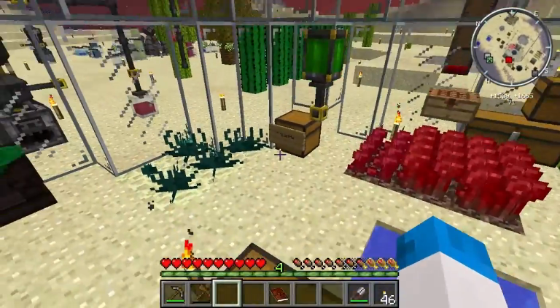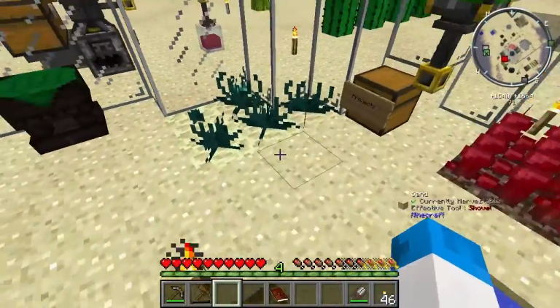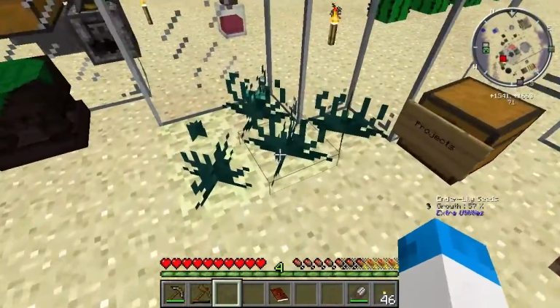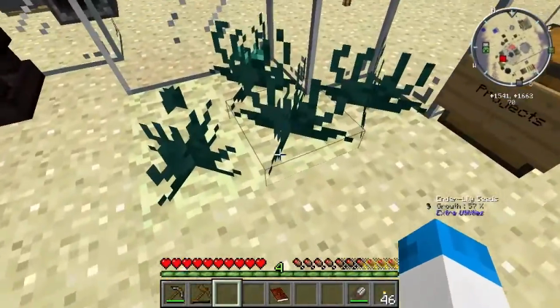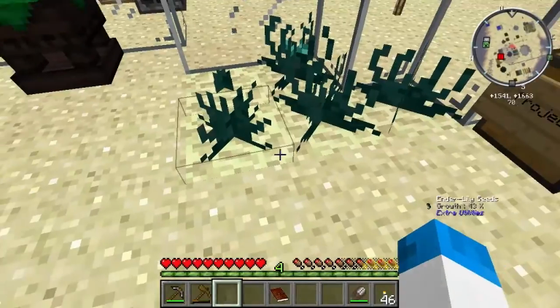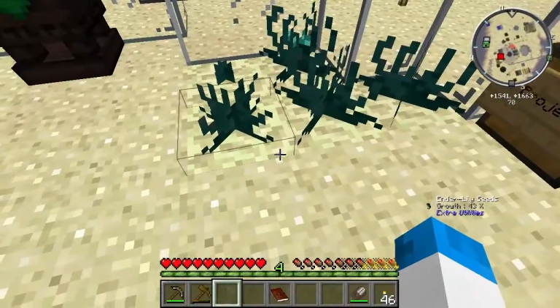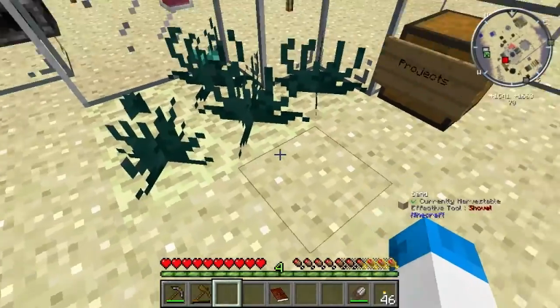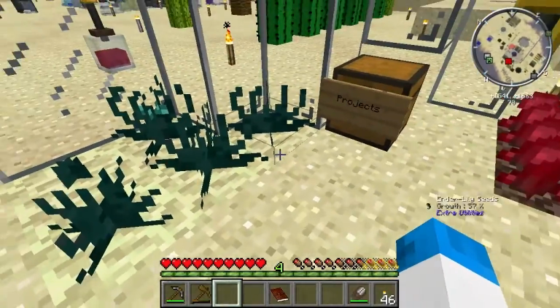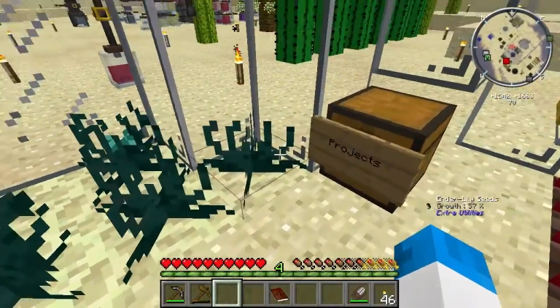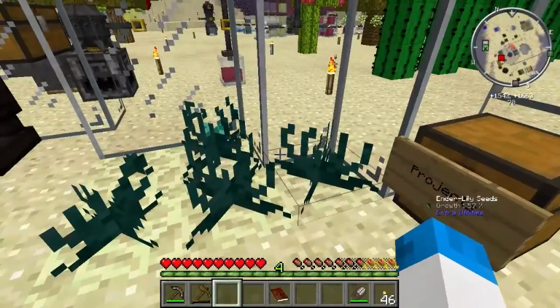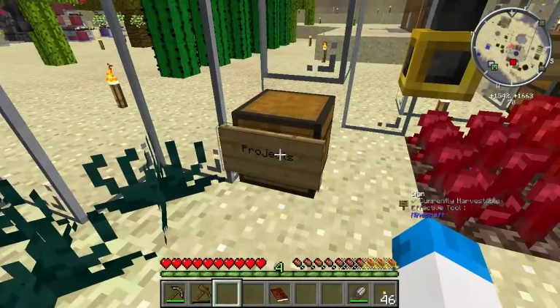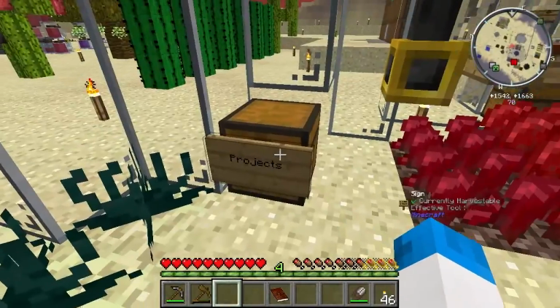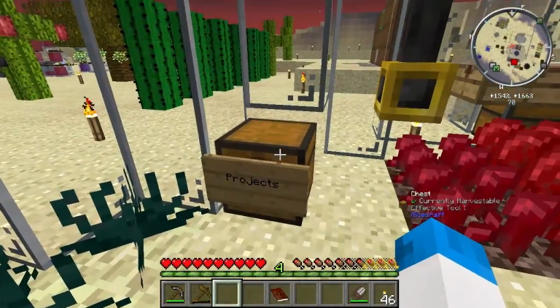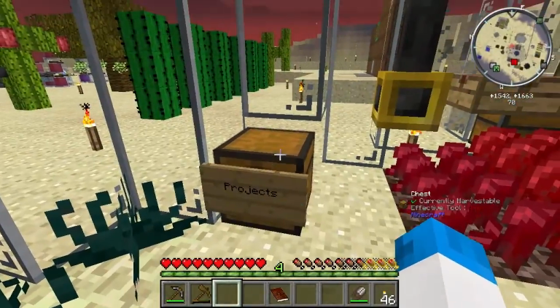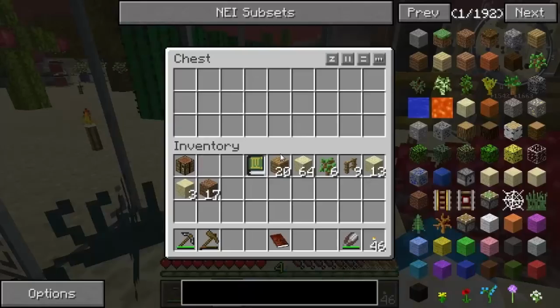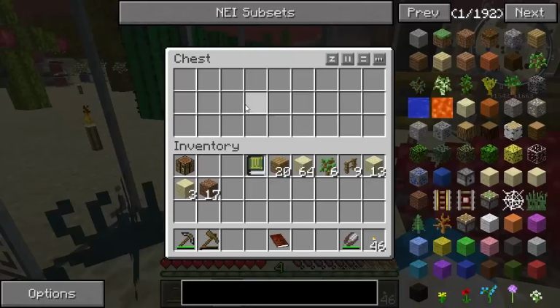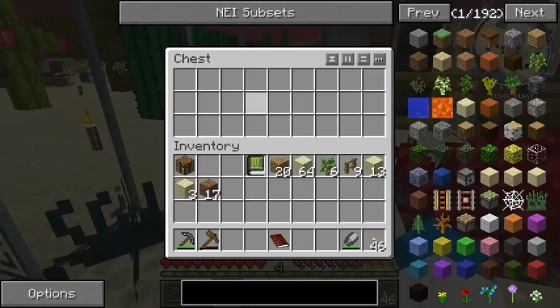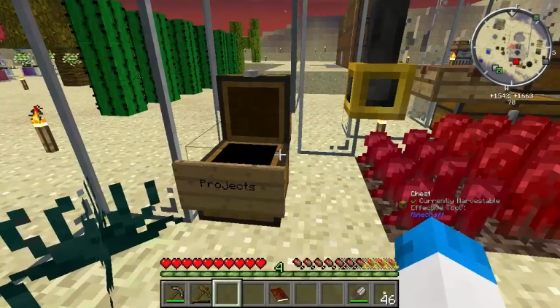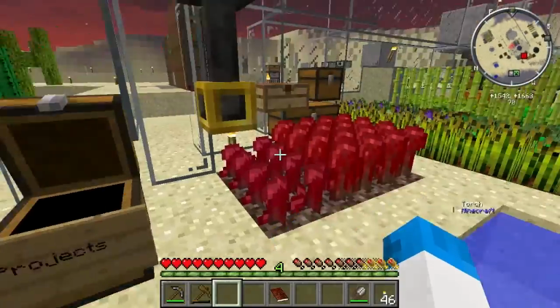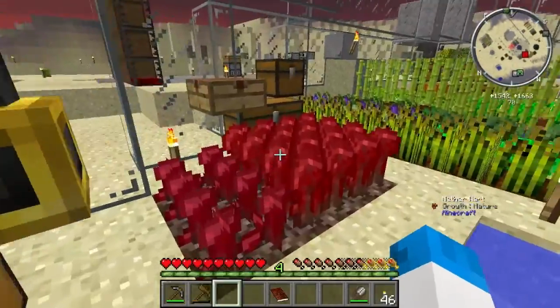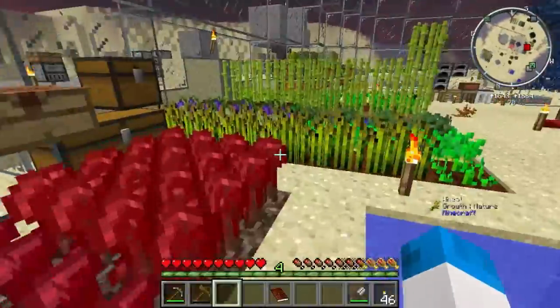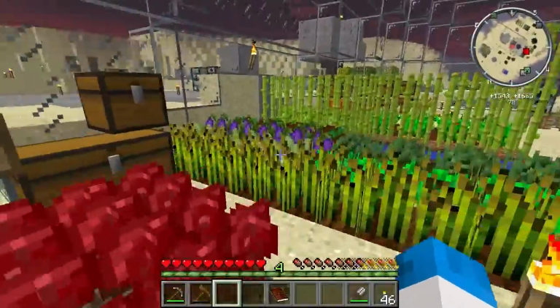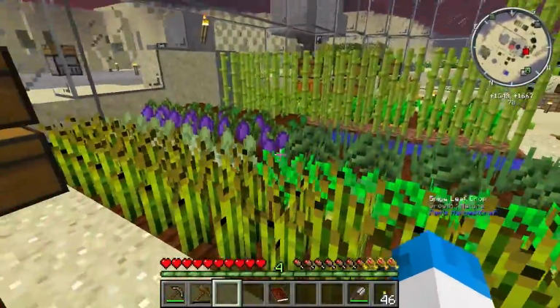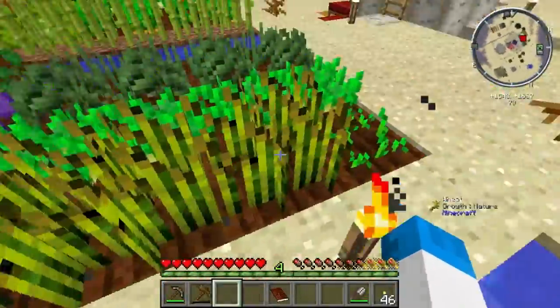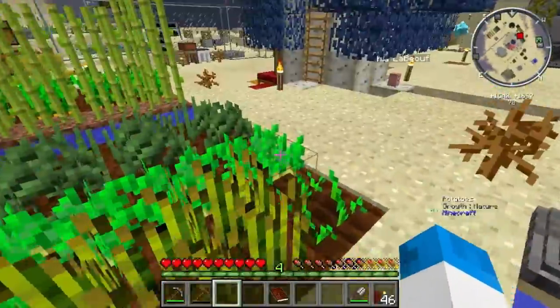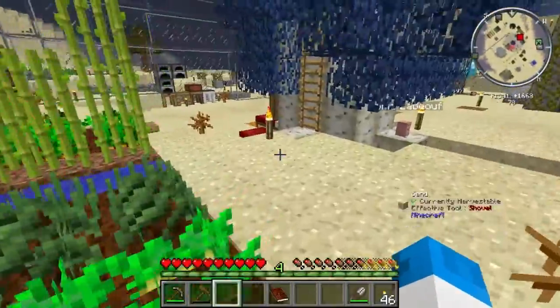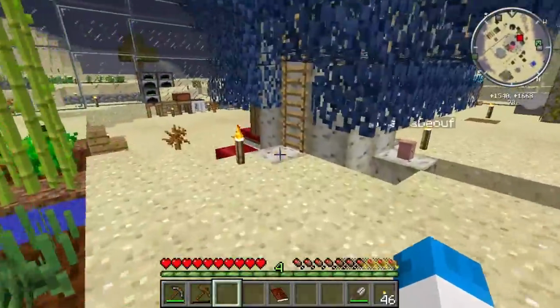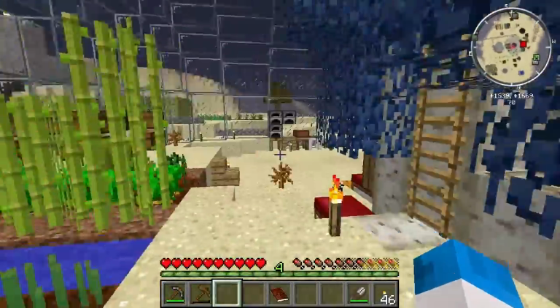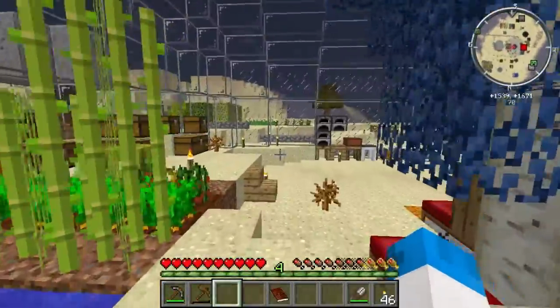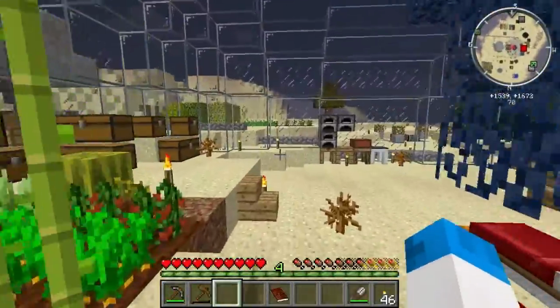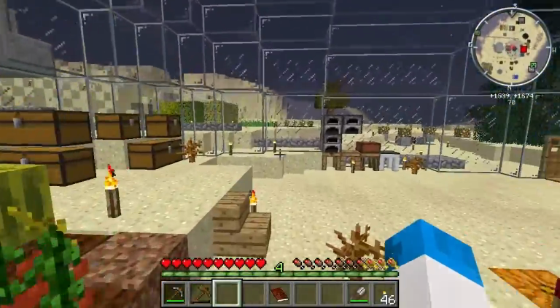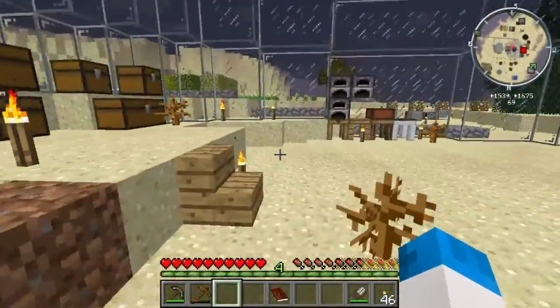So what's going on over here? We've got some end stone going on as well now. Projects - nice. They've labelled it so I know what things are and what I can touch and what I can't touch.